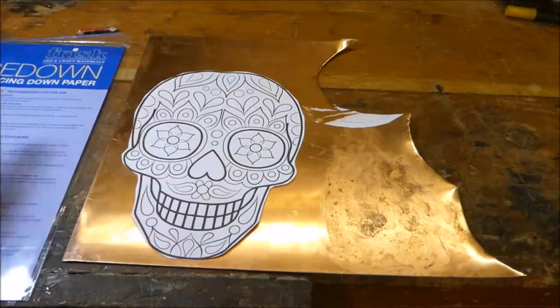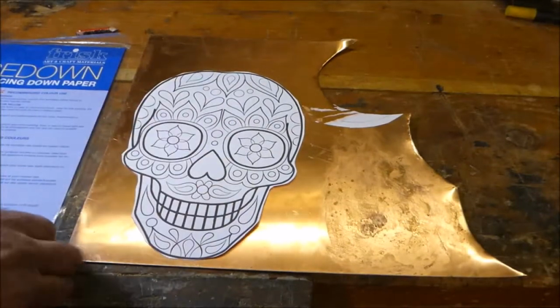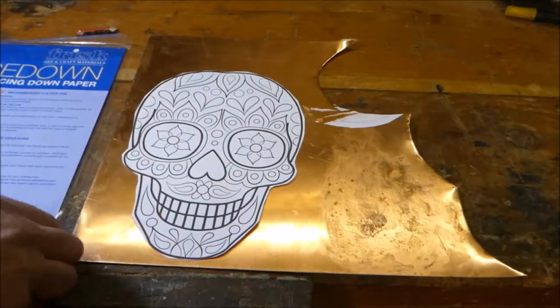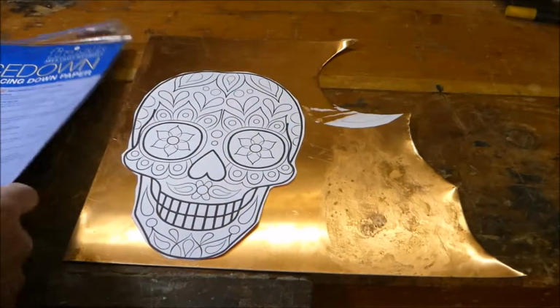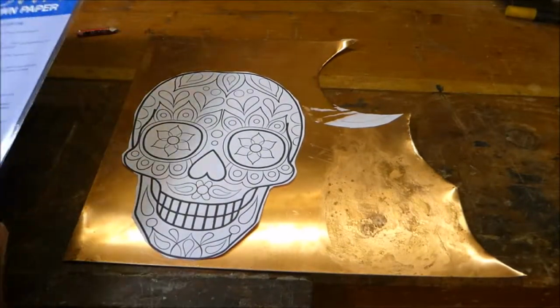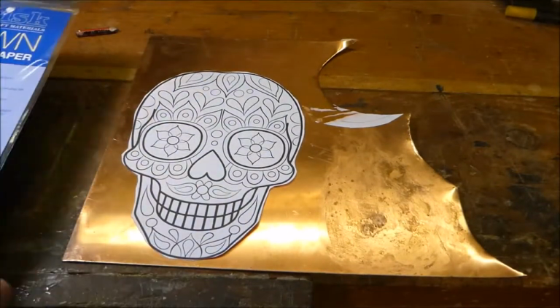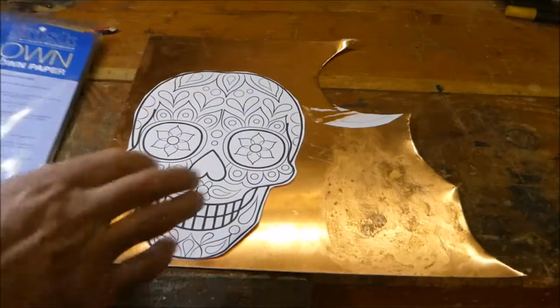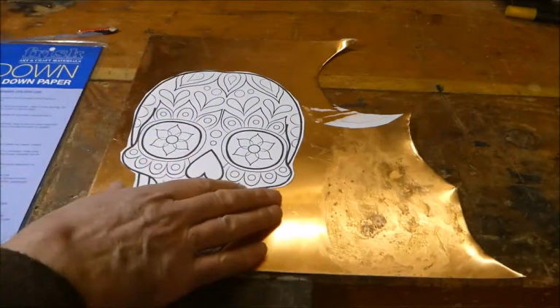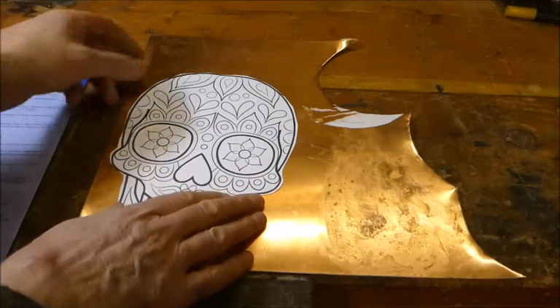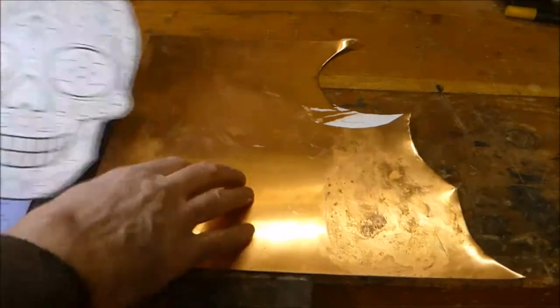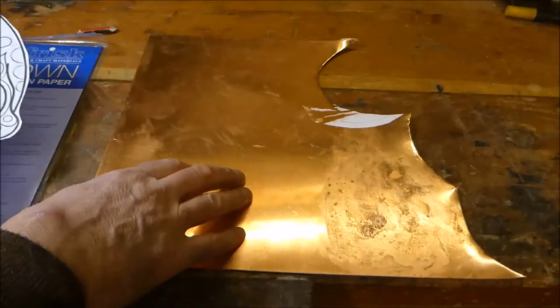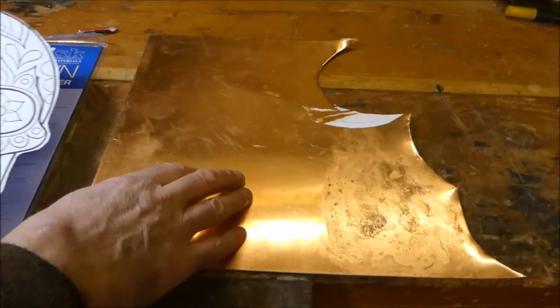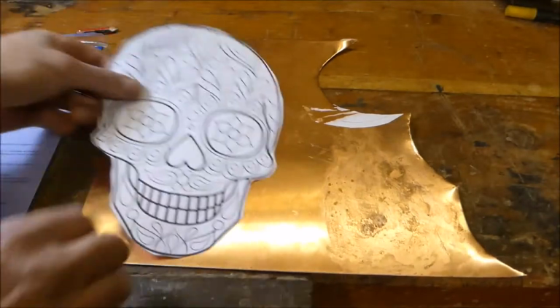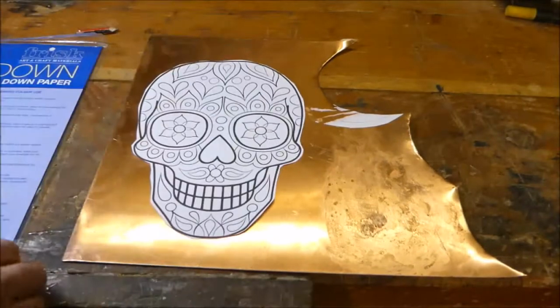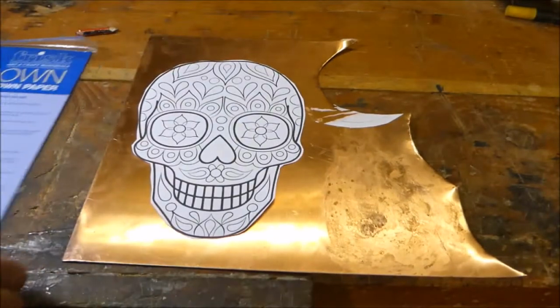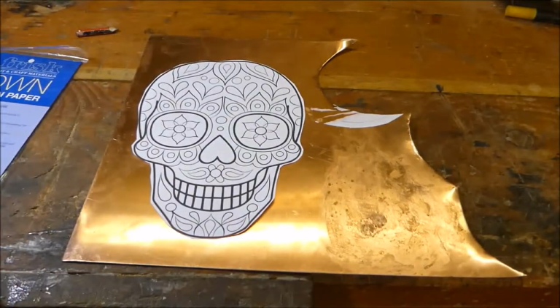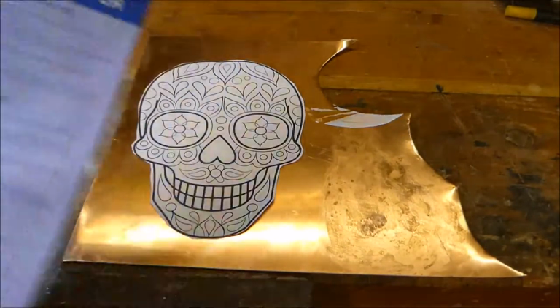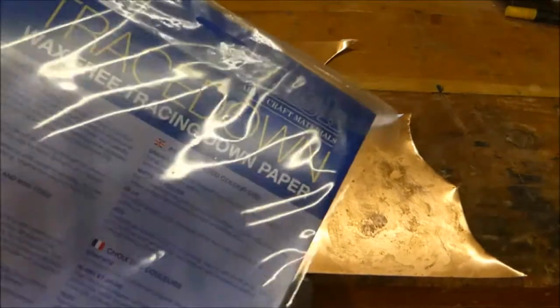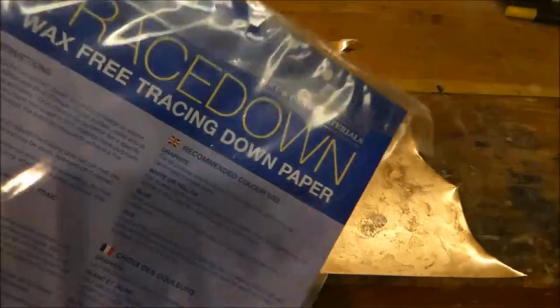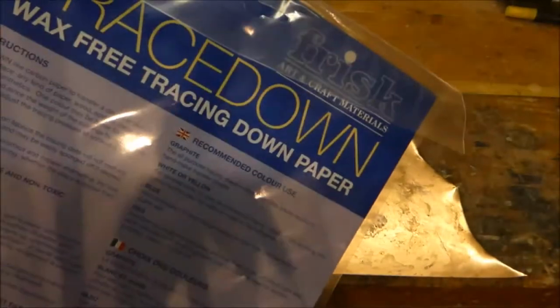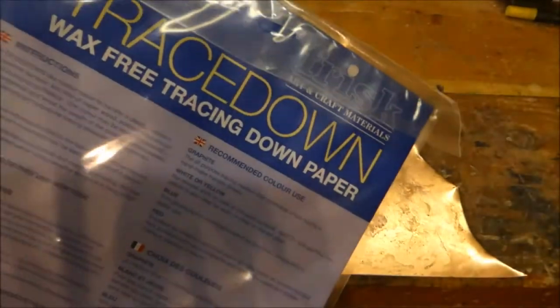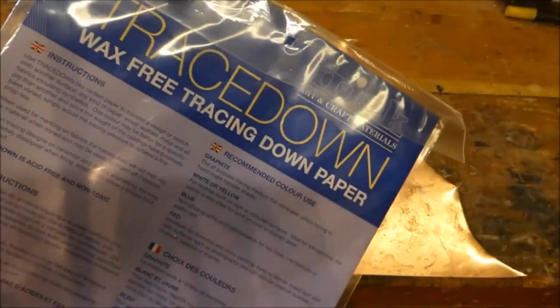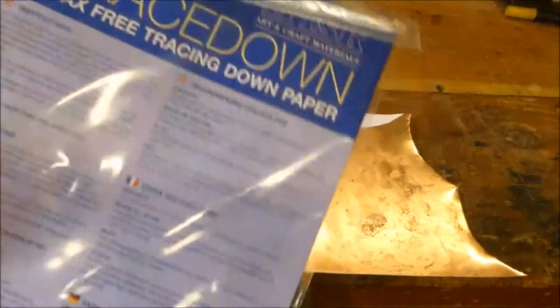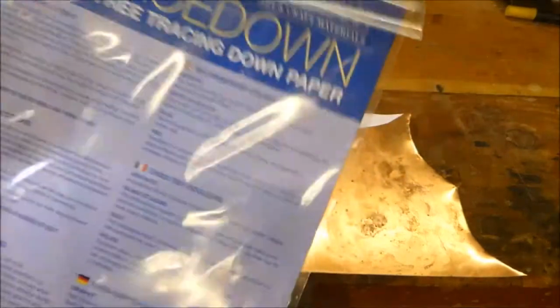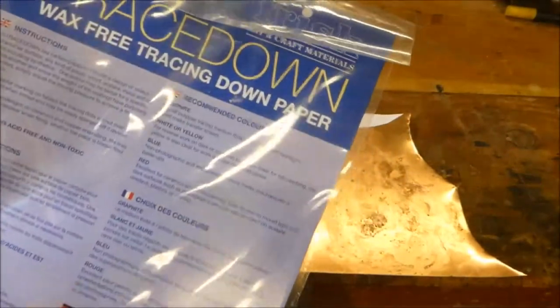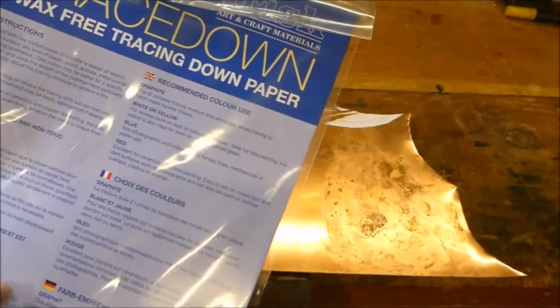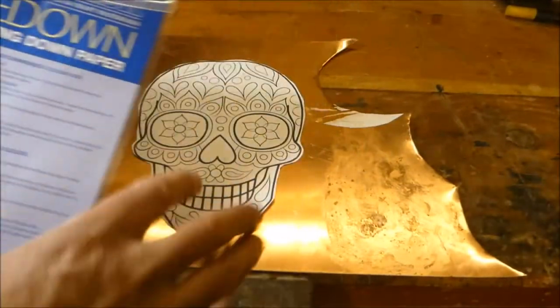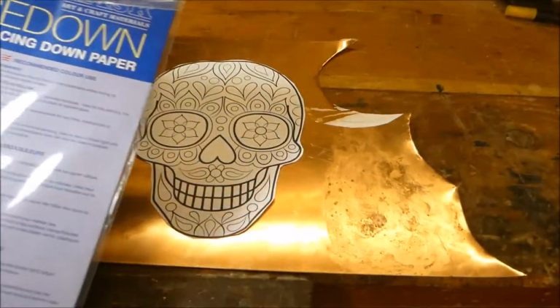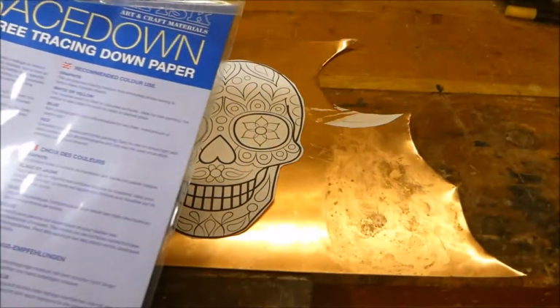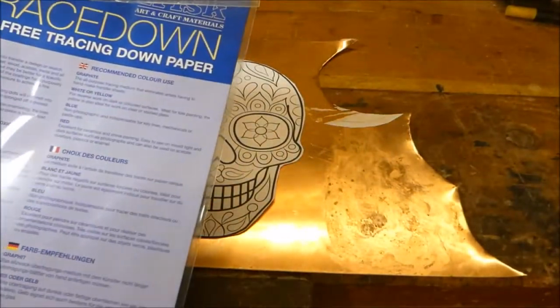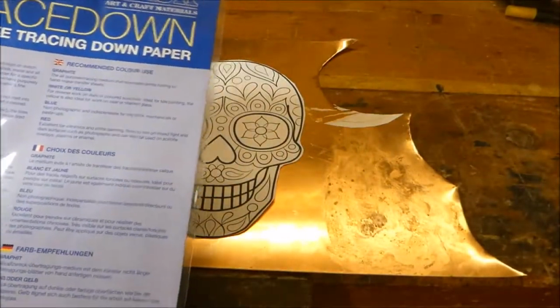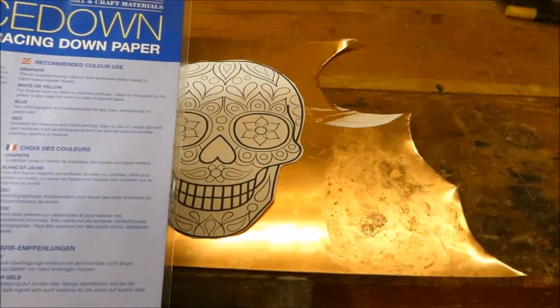I had some problems copying images onto copper the other day, I had terrible problems. So I went out and bought this stuff here - trace down. I'm going to try that; it supposedly puts a white line on, and see how it goes.